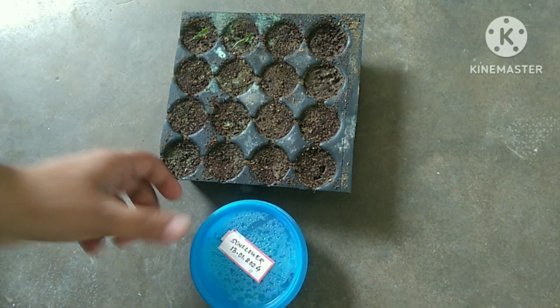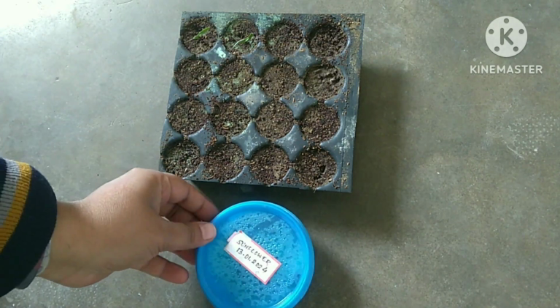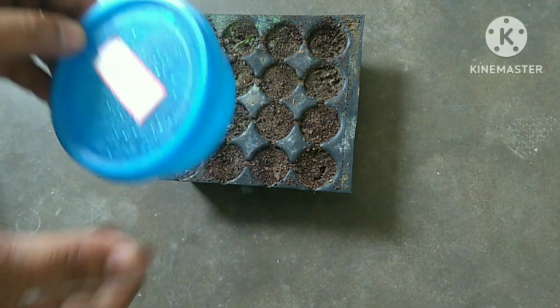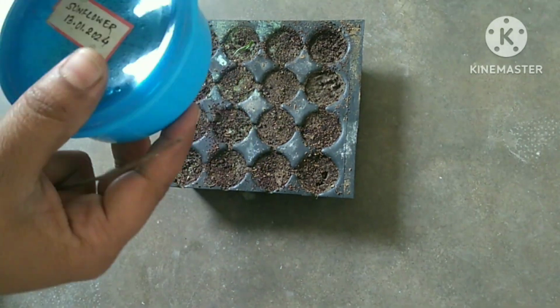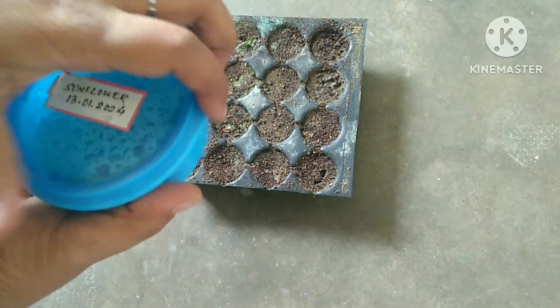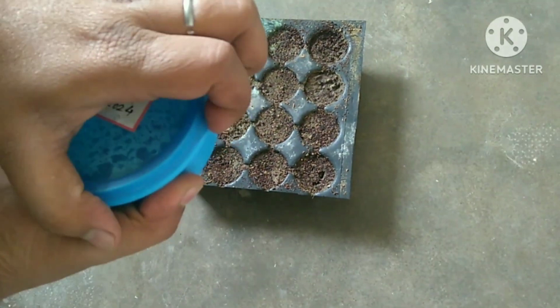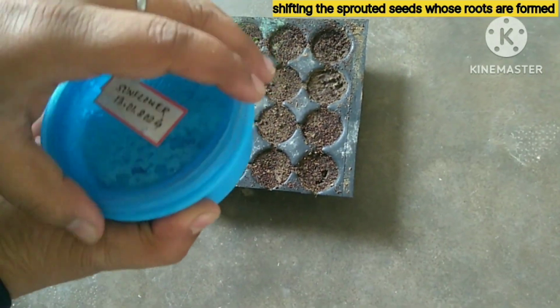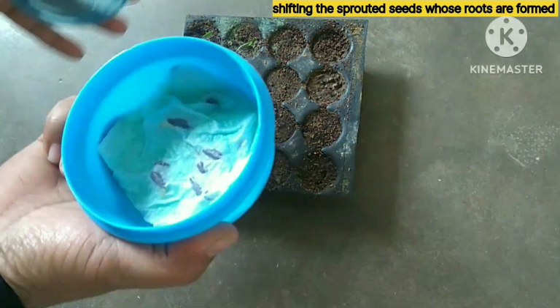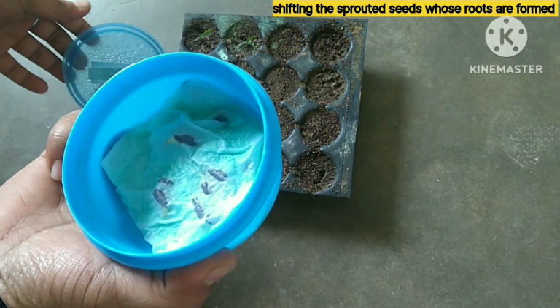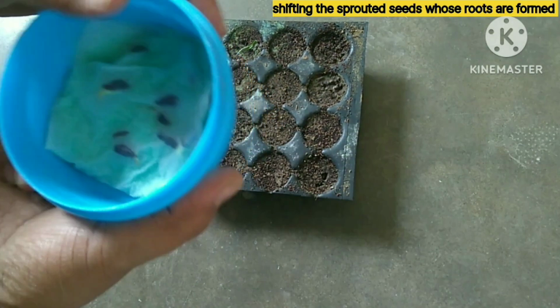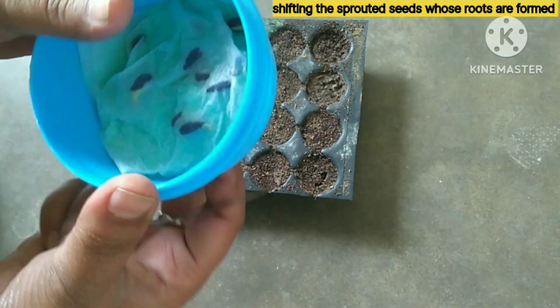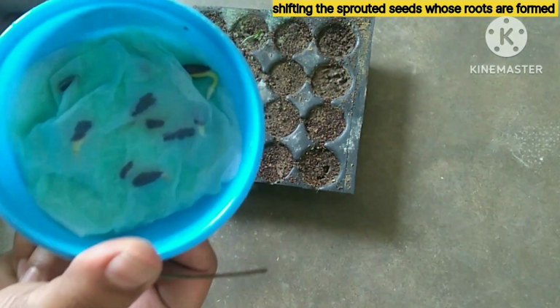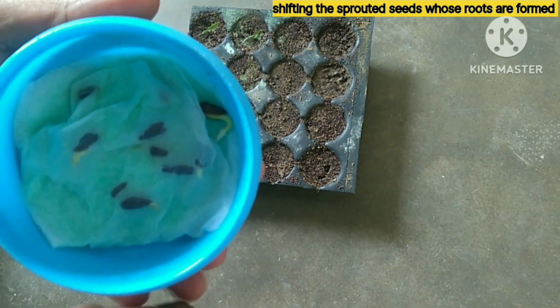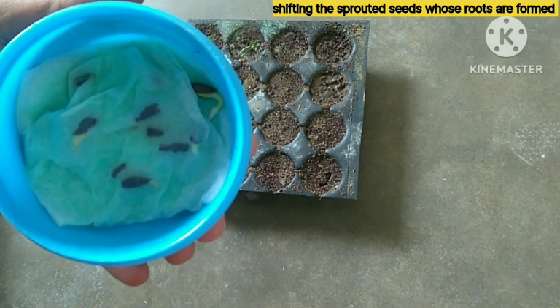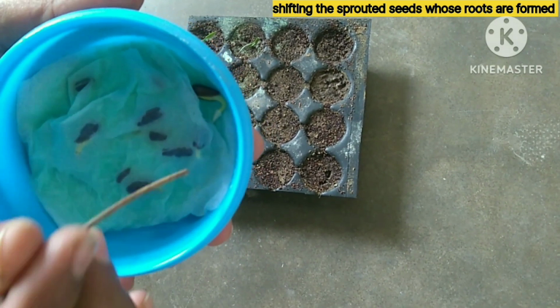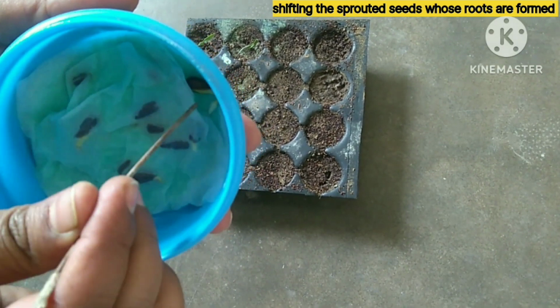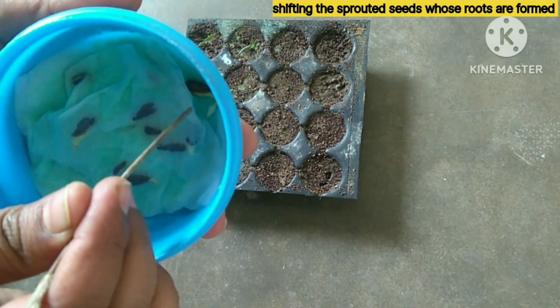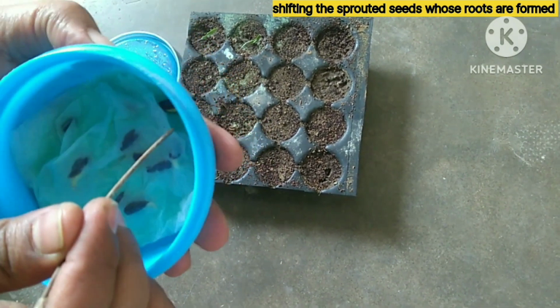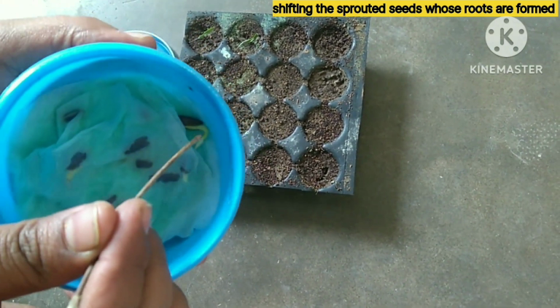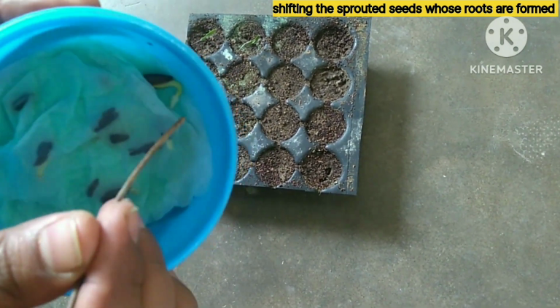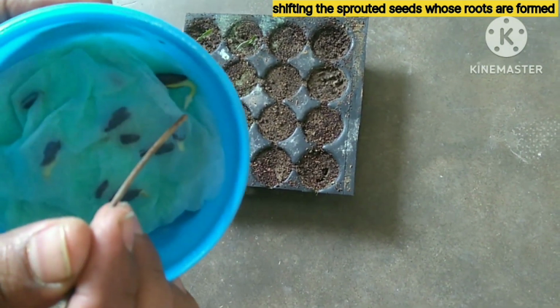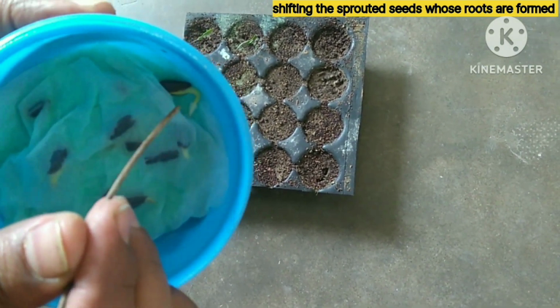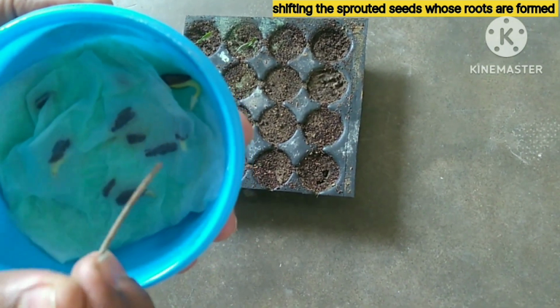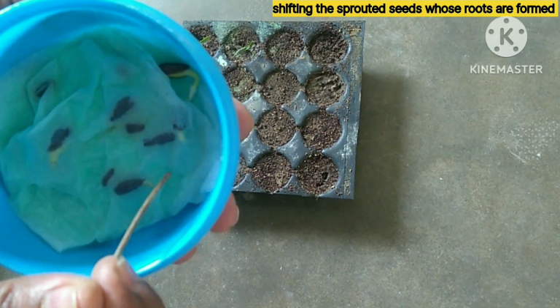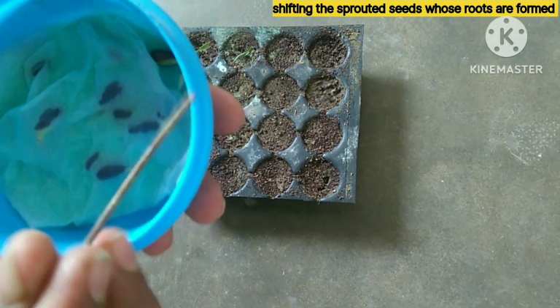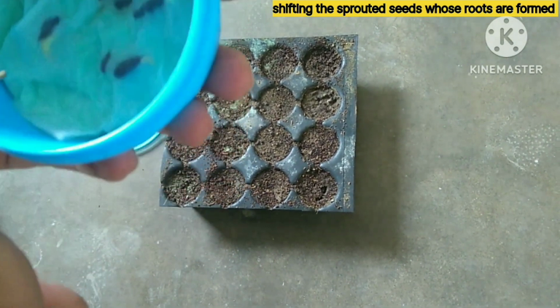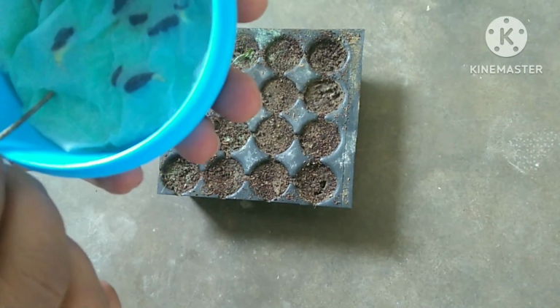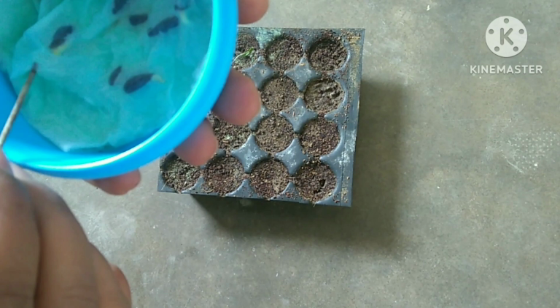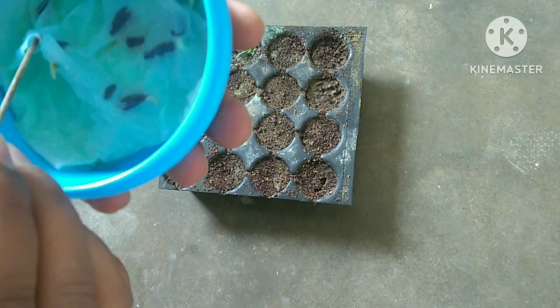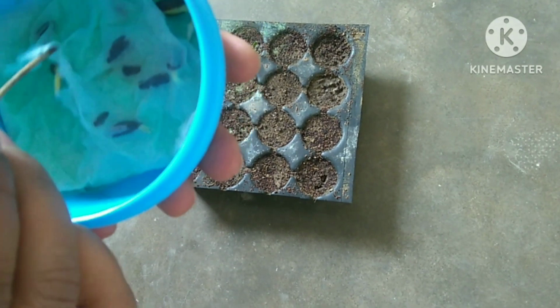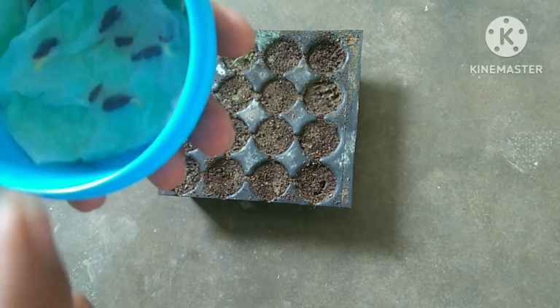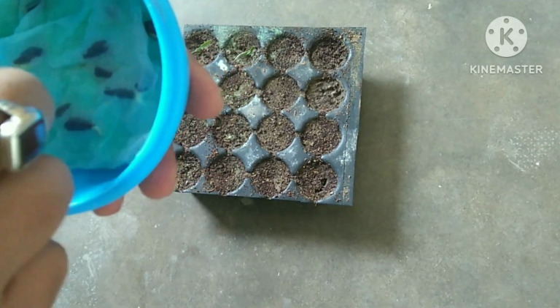This update is on 18th January. Today I am going to transplant the germinated seeds which have developed some roots to the seedling tray and let them grow nicely.